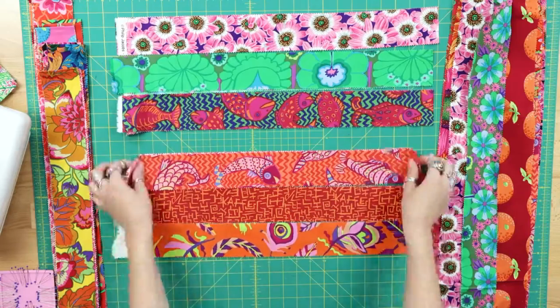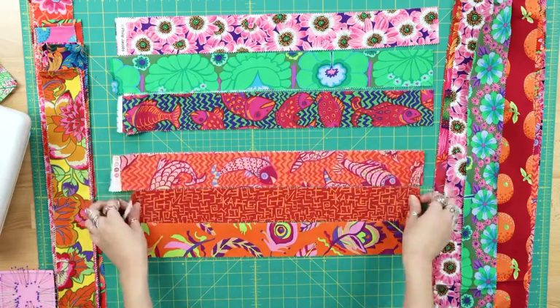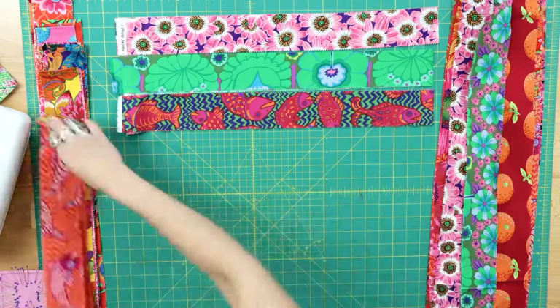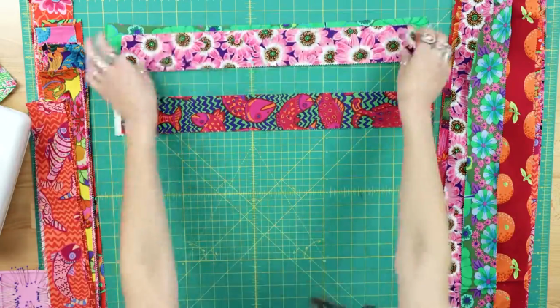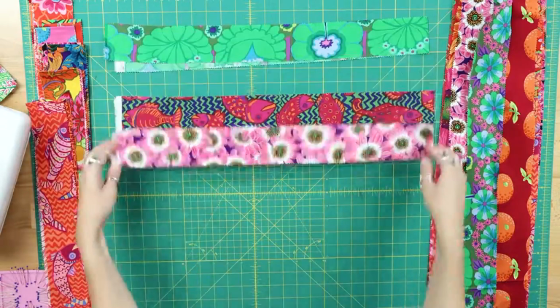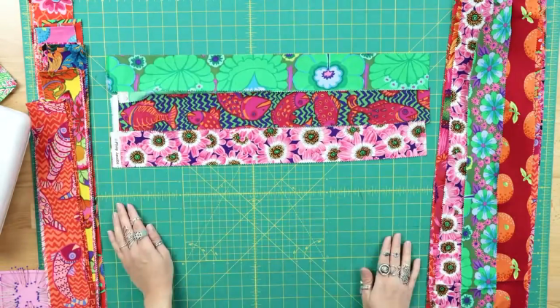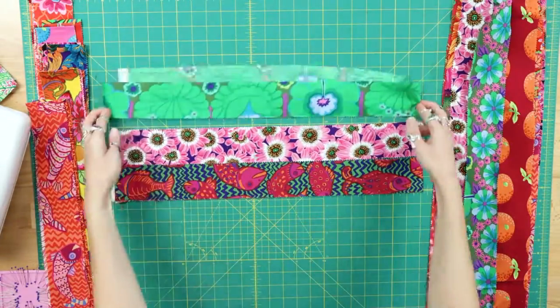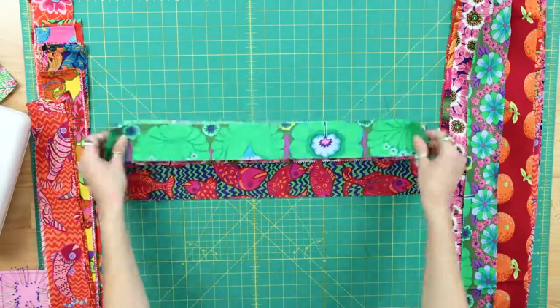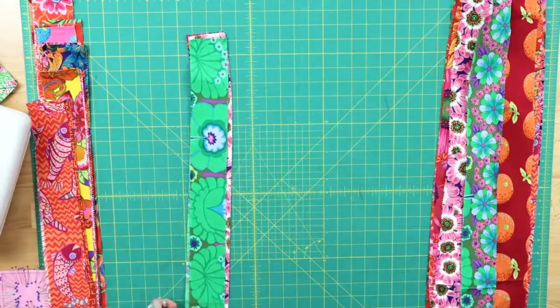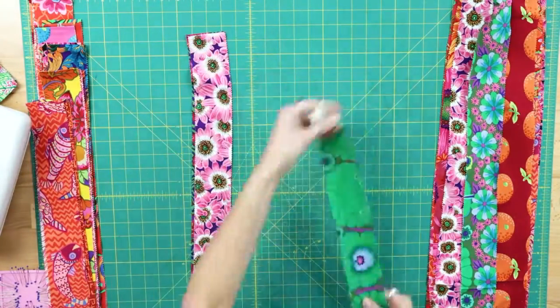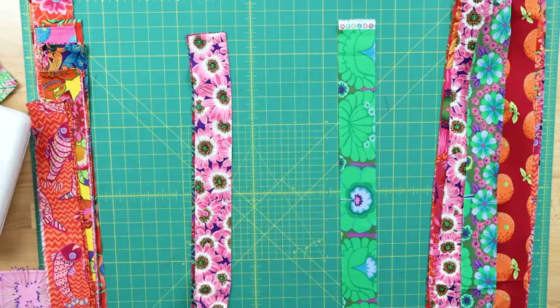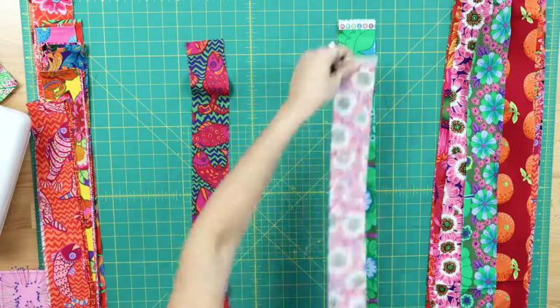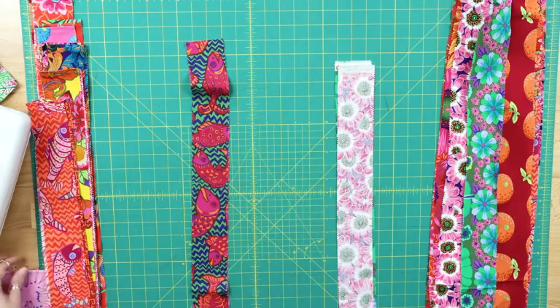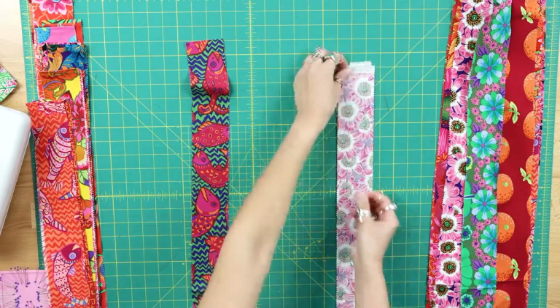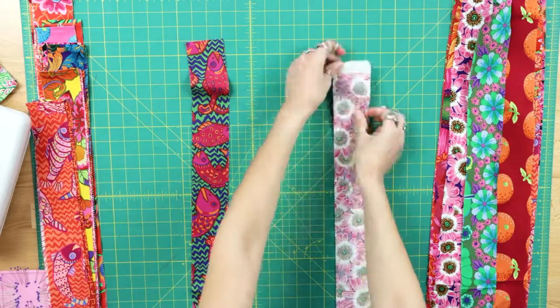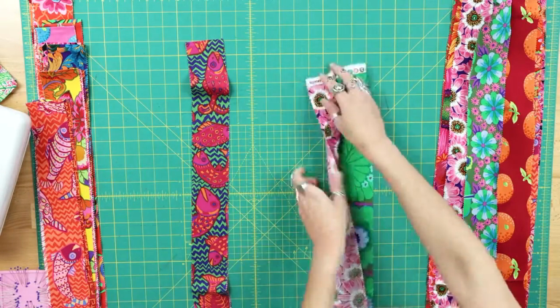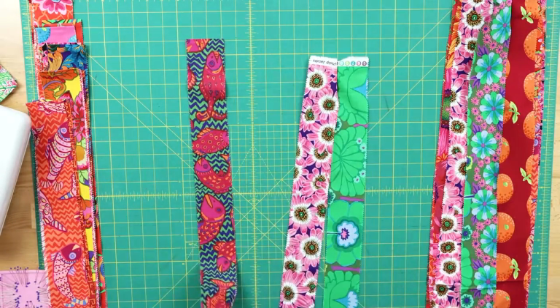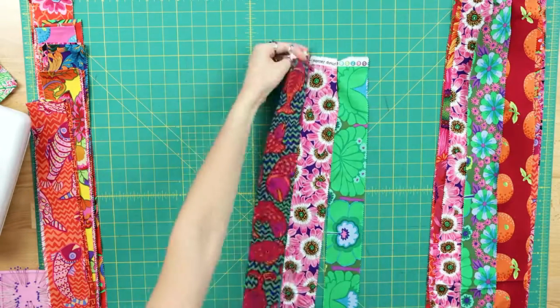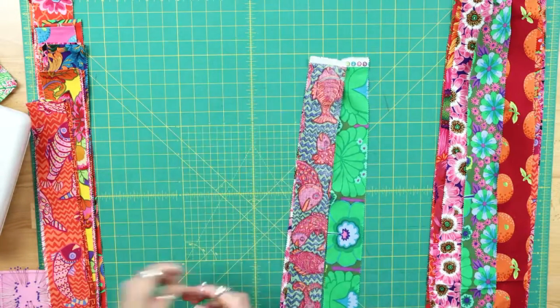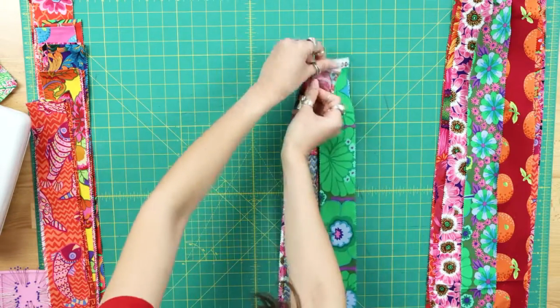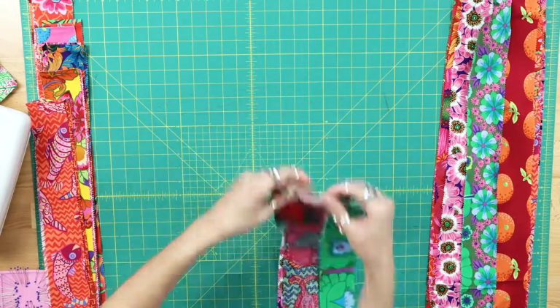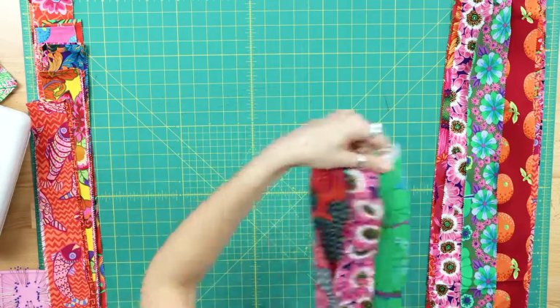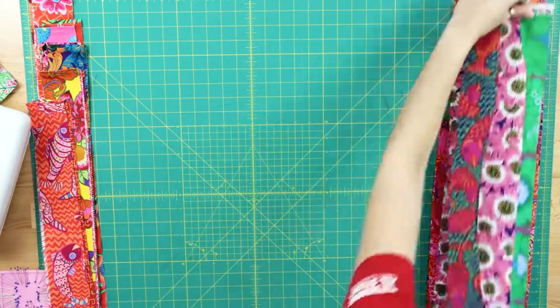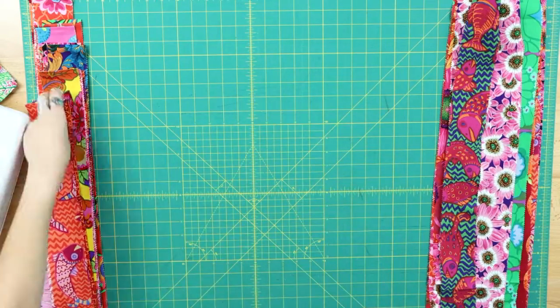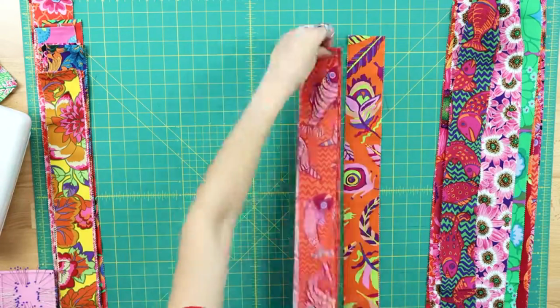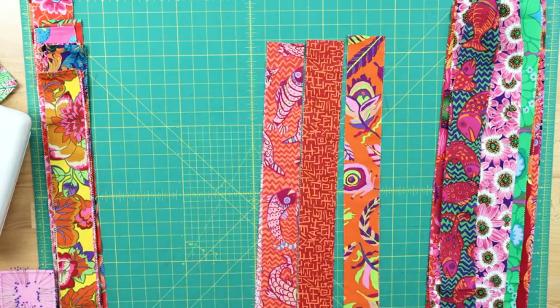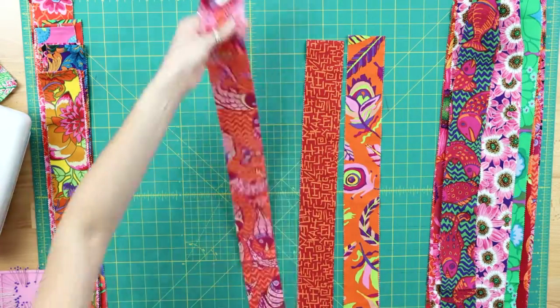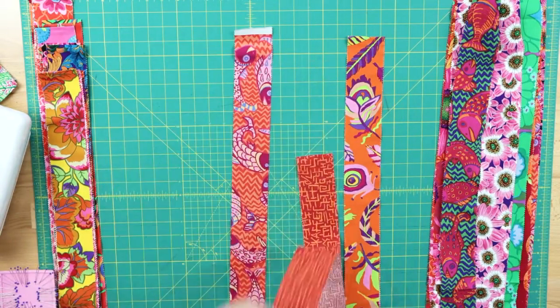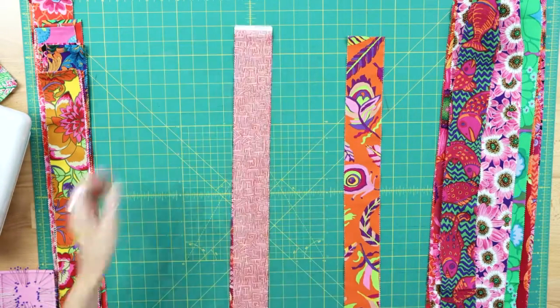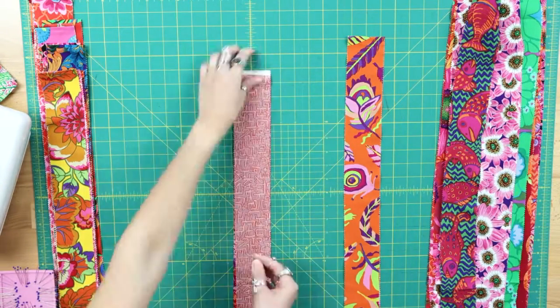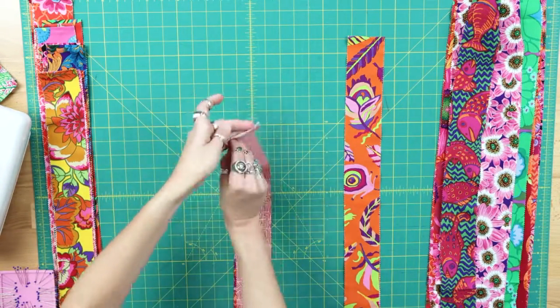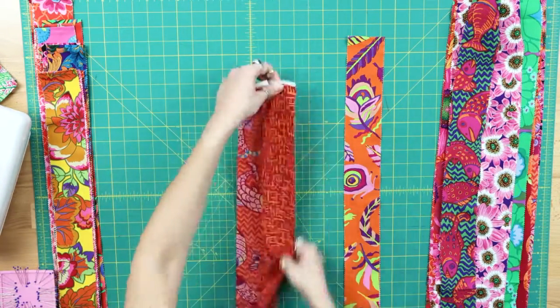You also do not need a jelly roll to make this quilt. If there is a fabric collection you've been wanting to create with that doesn't have jelly rolls available for purchase, all you need to do is cut your own 2.5 inch strips. You could even use the stripology ruler to make this easier.